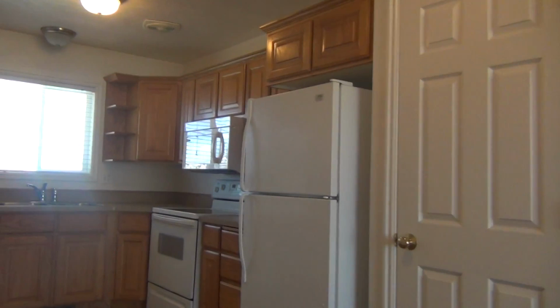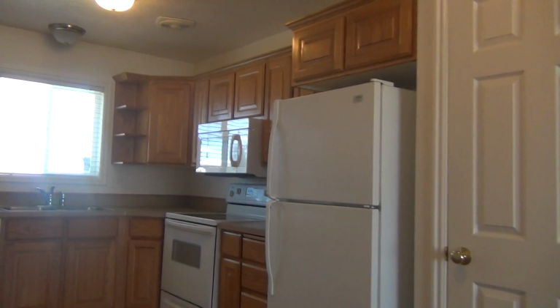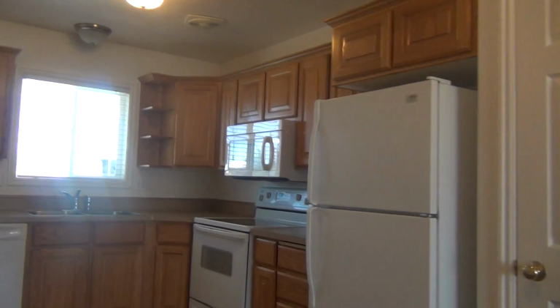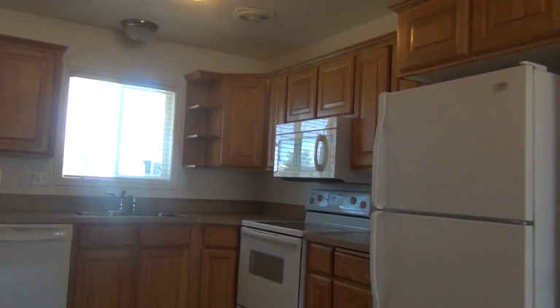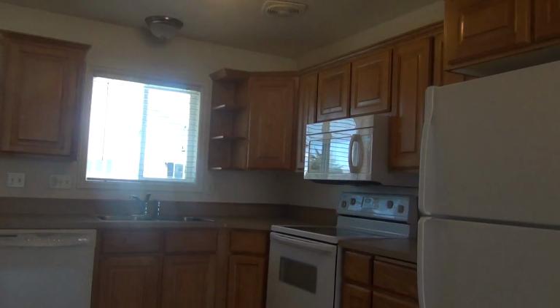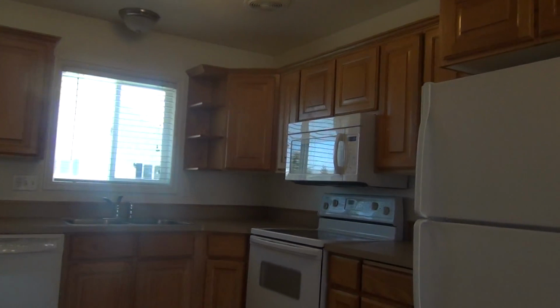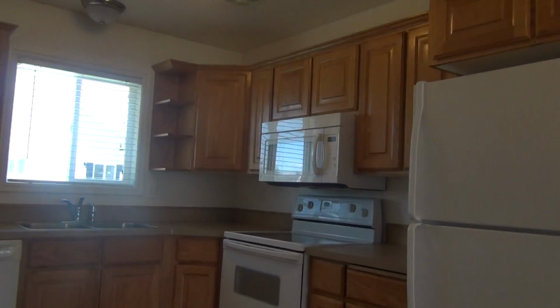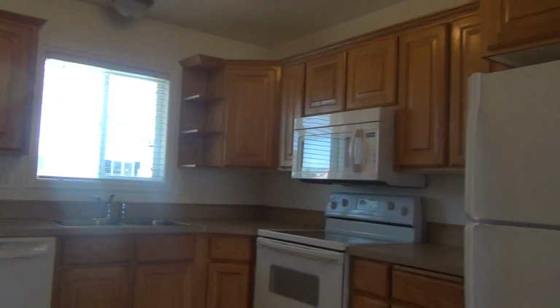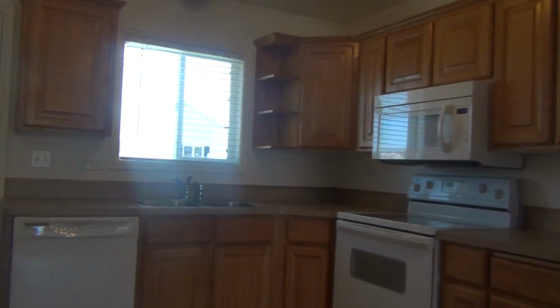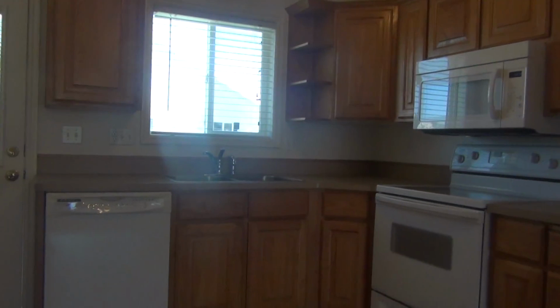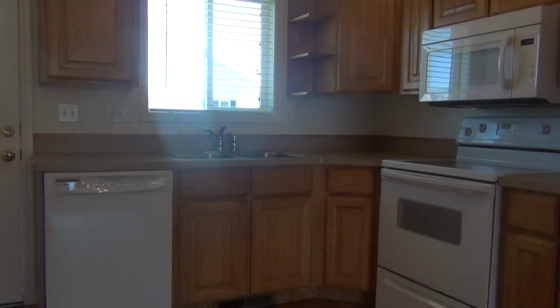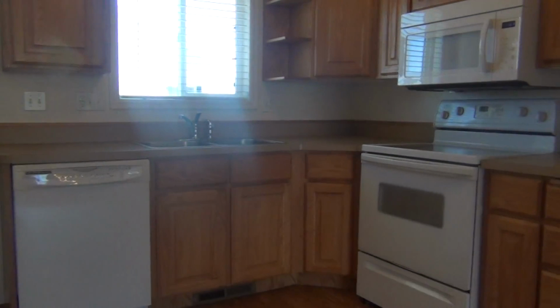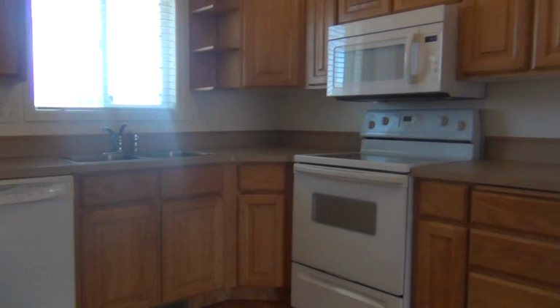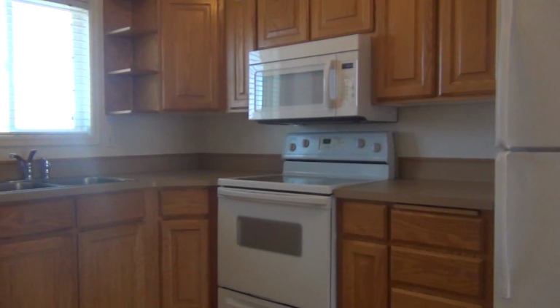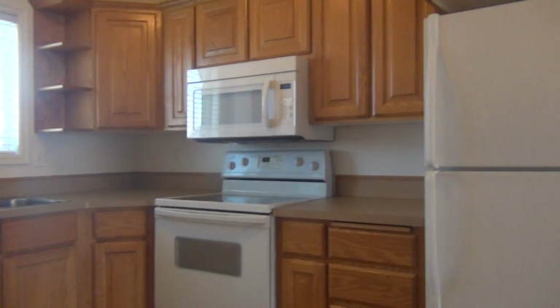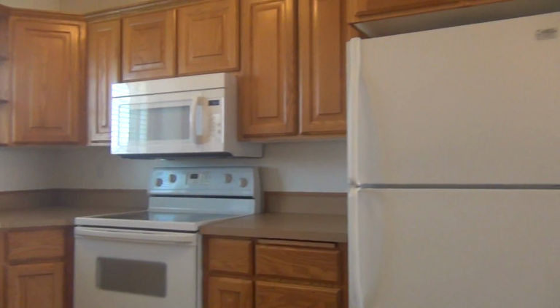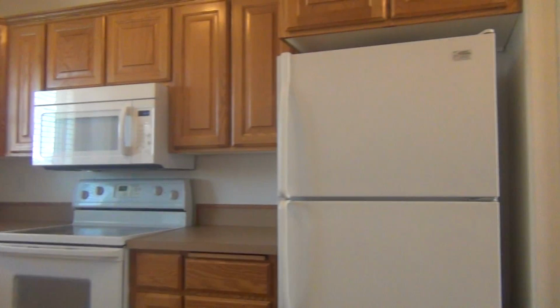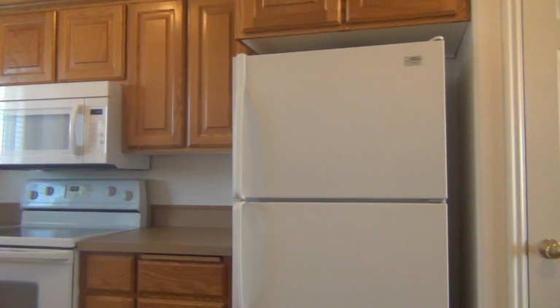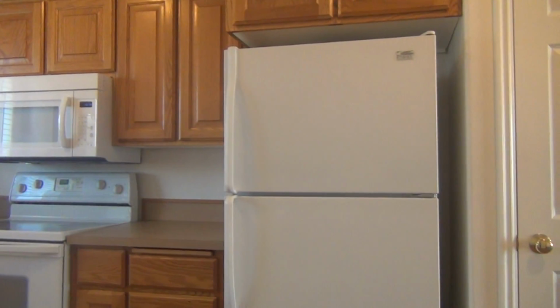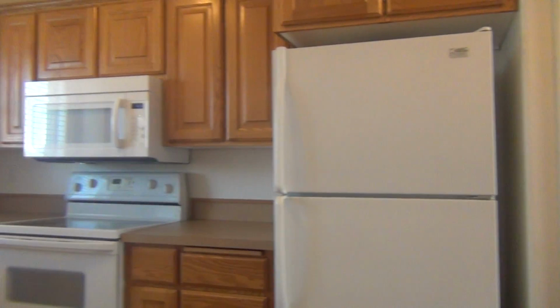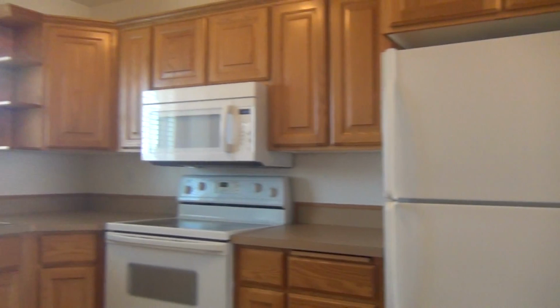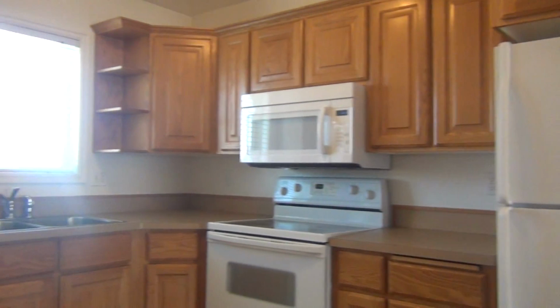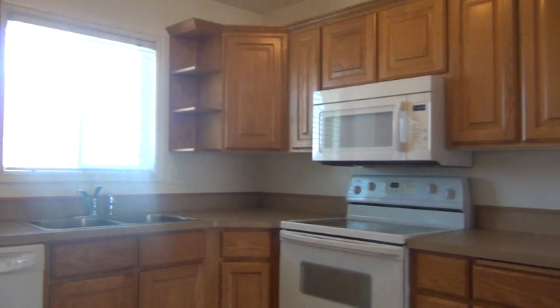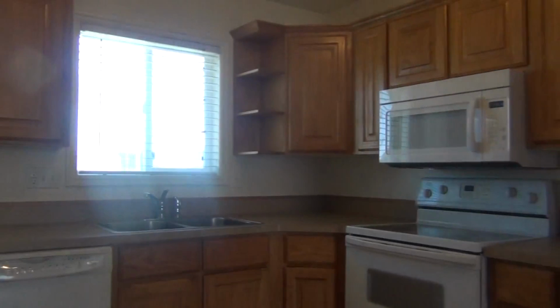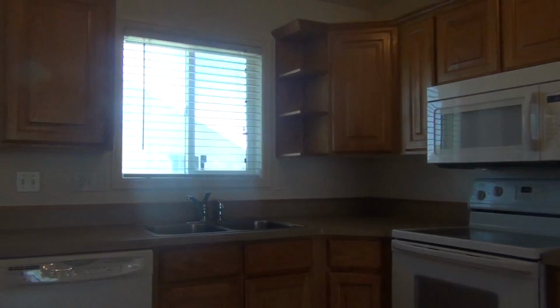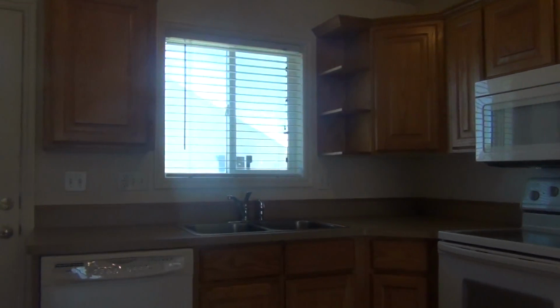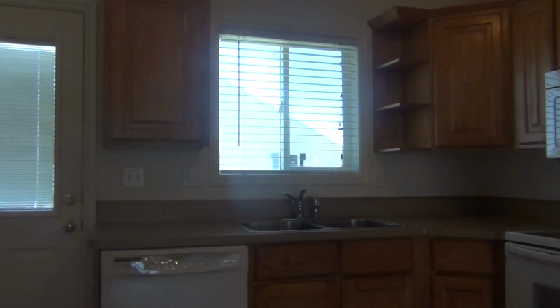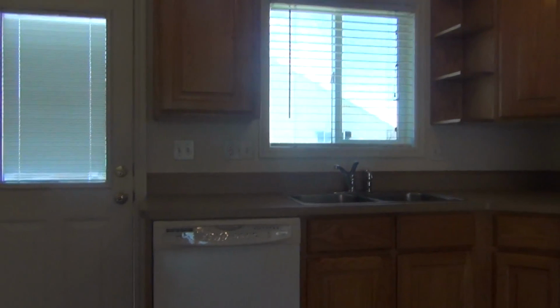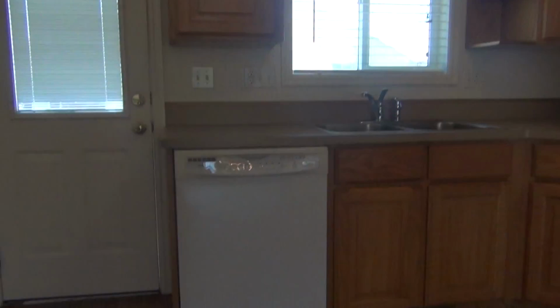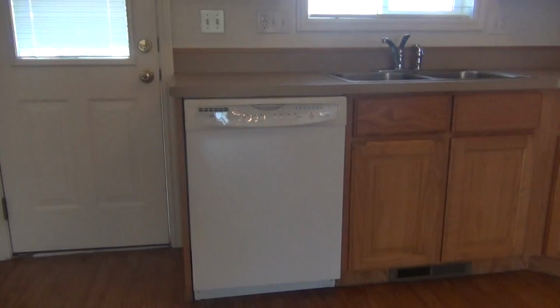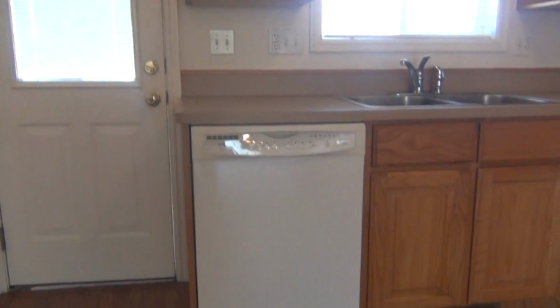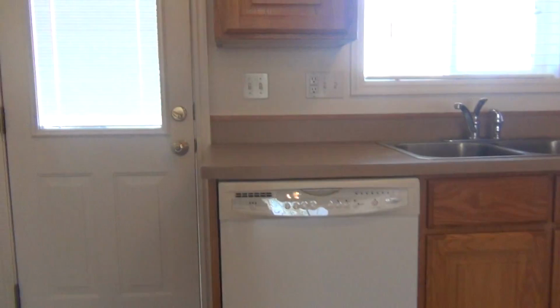There is a pantry here. This is your kitchen — it sits in the corner and you get countertop space and cupboard space. The dishwasher is on the end.